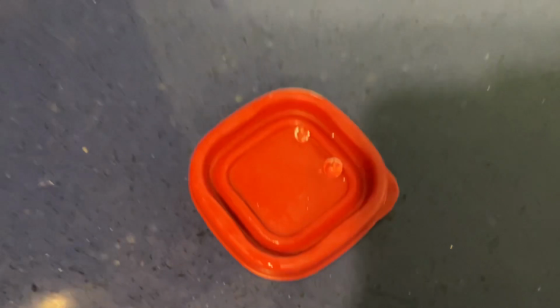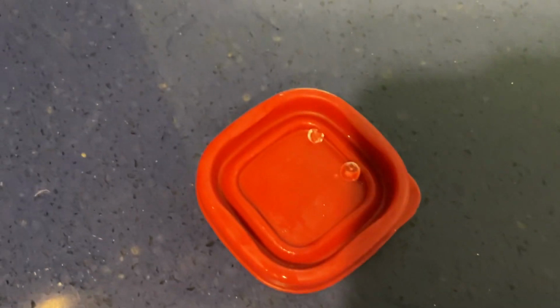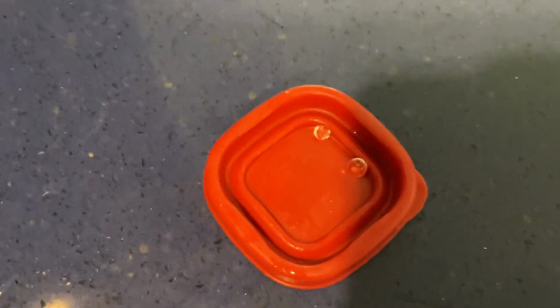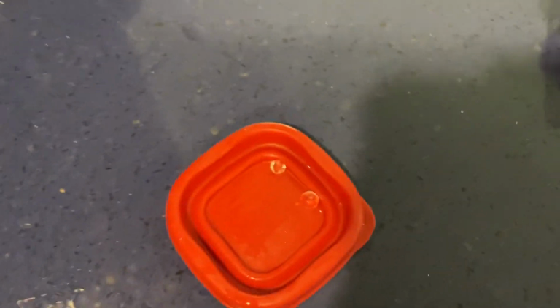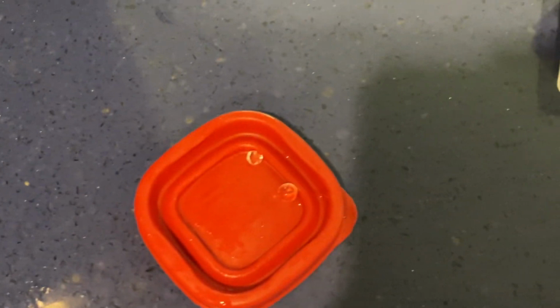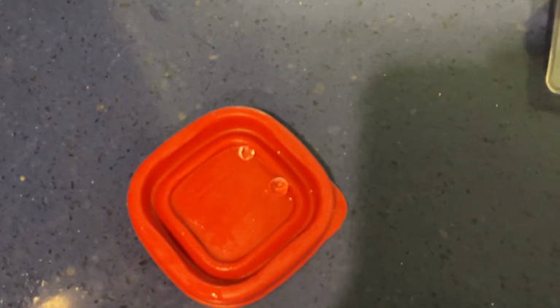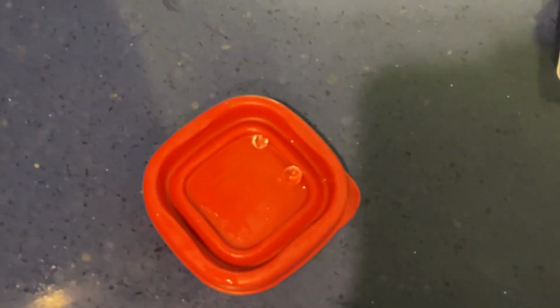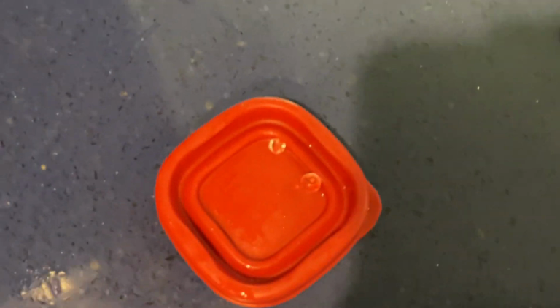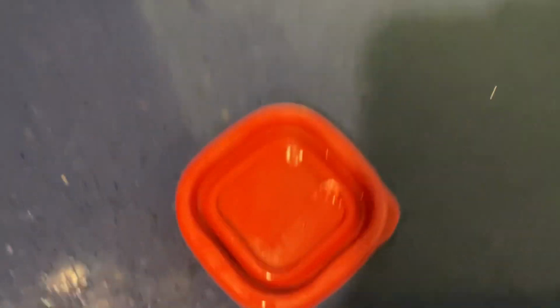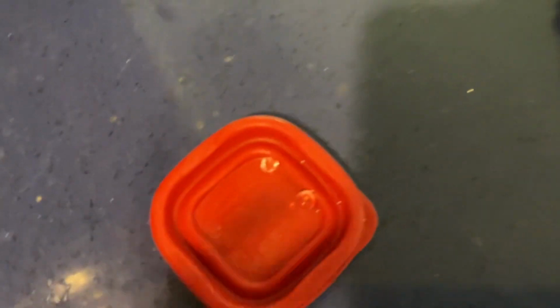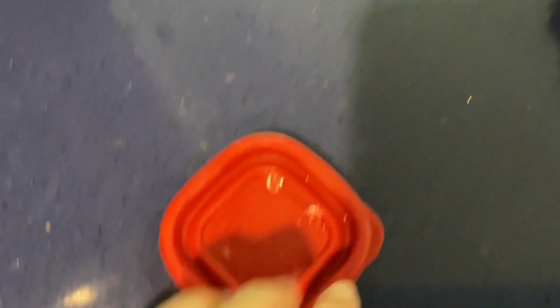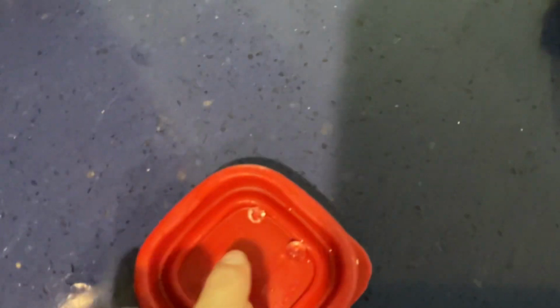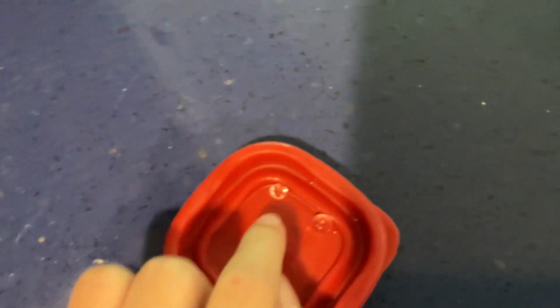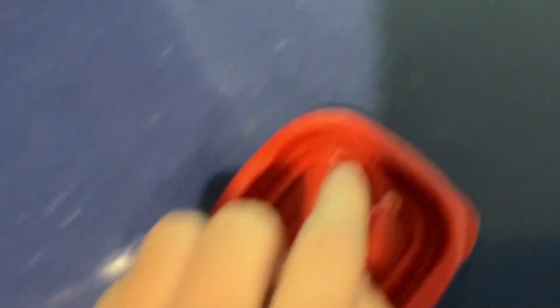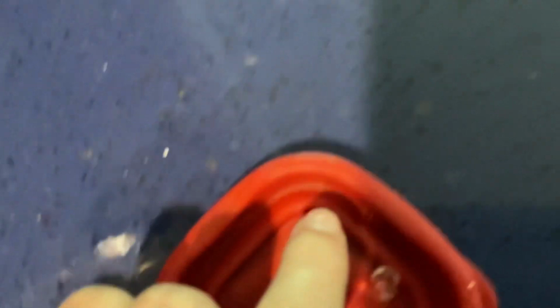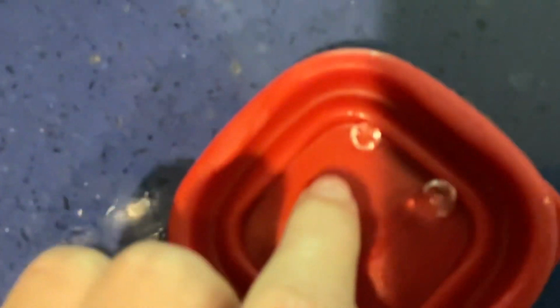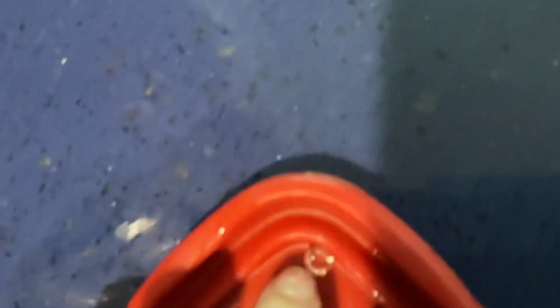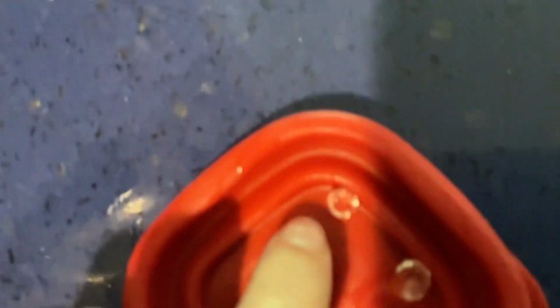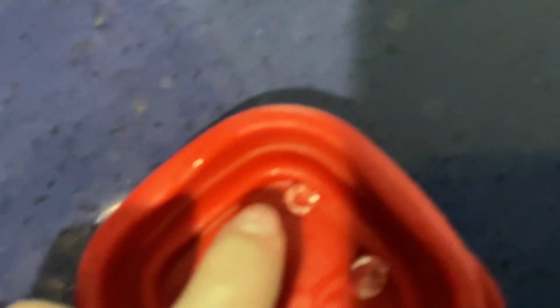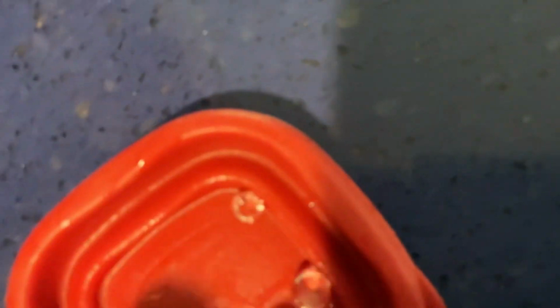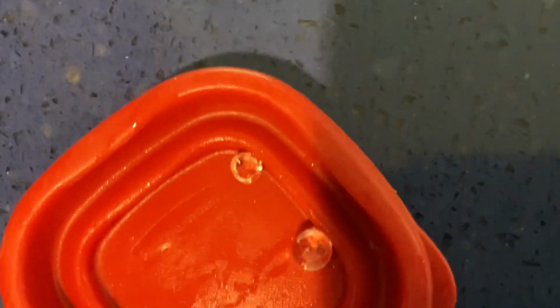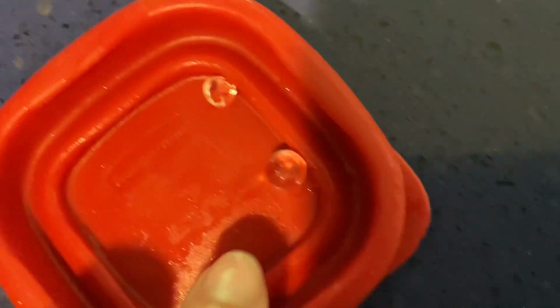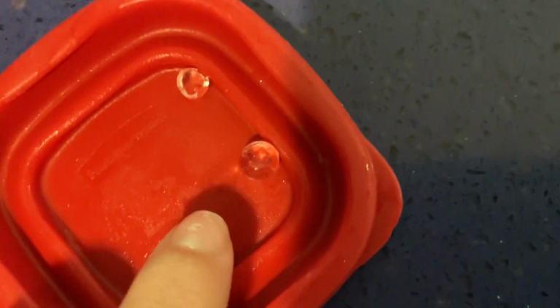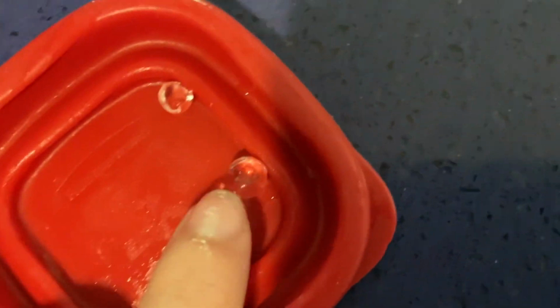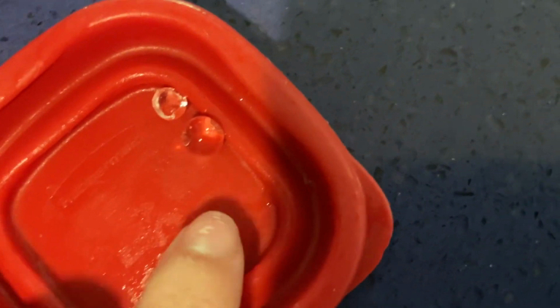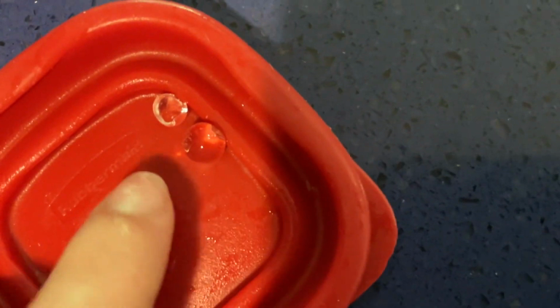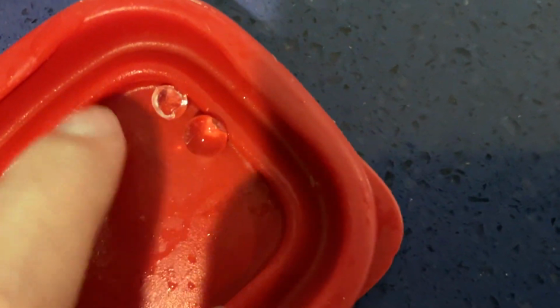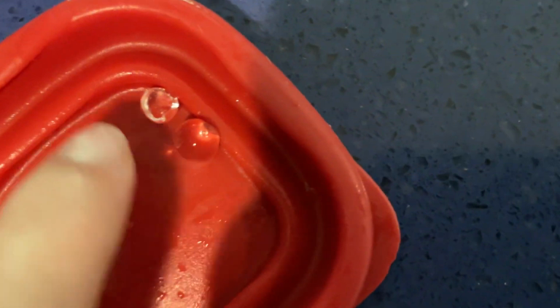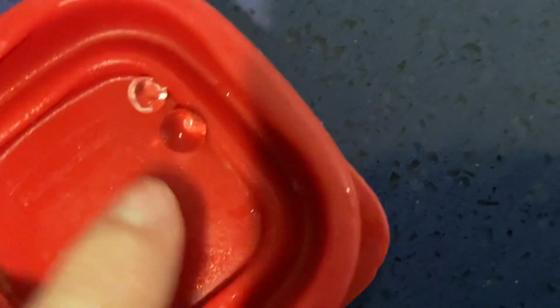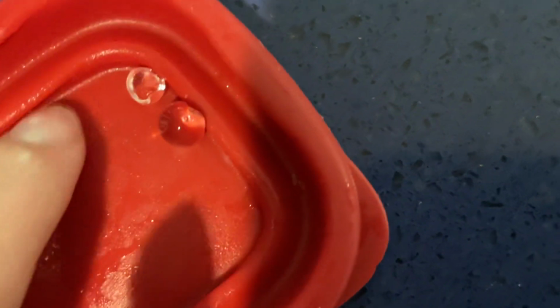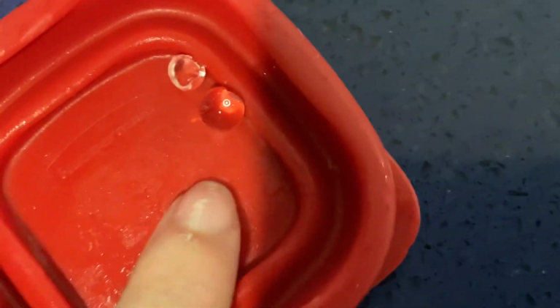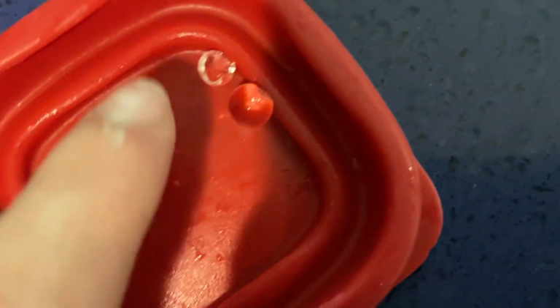Welcome back to the channel. I froze an Orbee for one hour. This is the Orbee that I froze for an hour right here, and these are the ones that haven't been frozen. Their size difference is quite a lot.